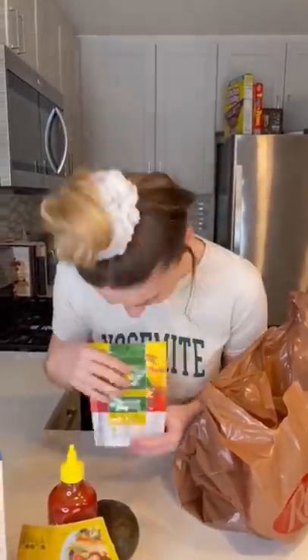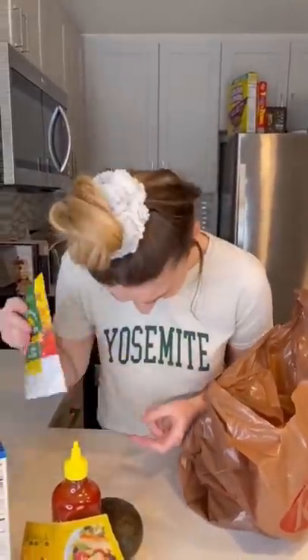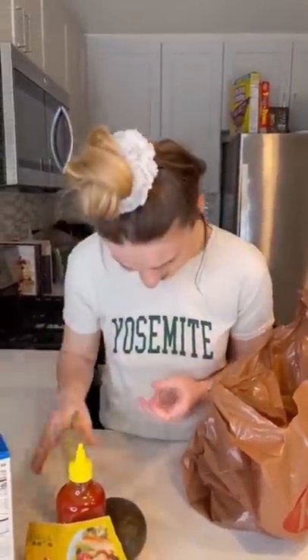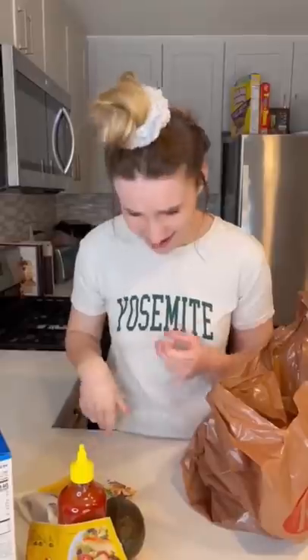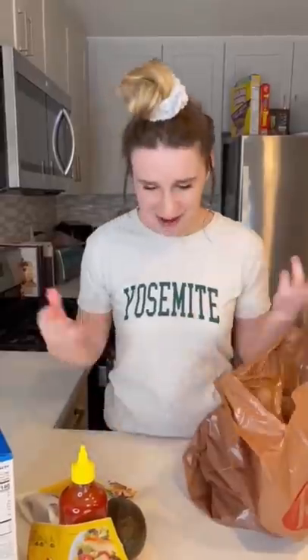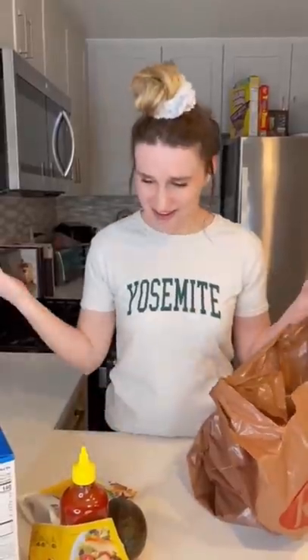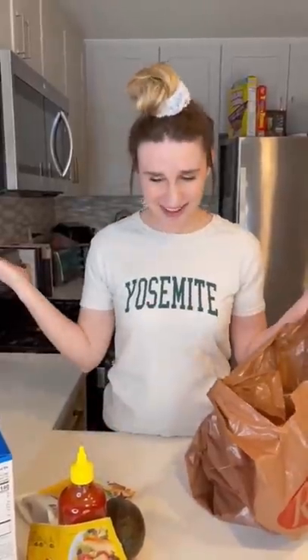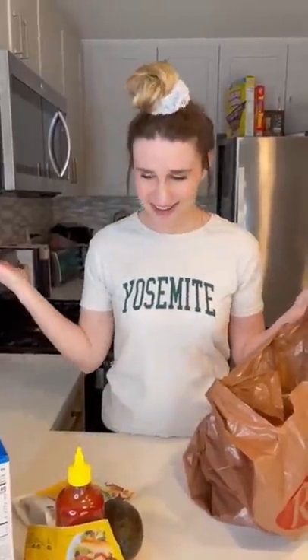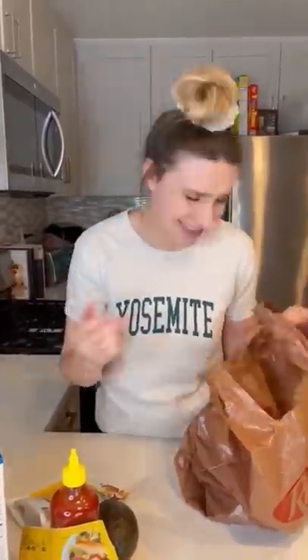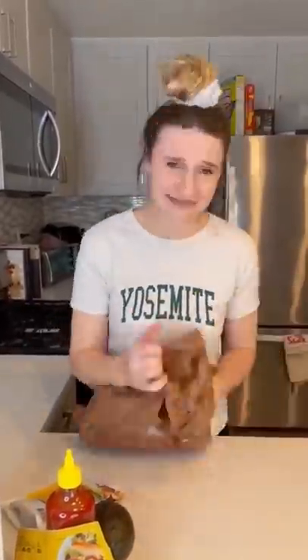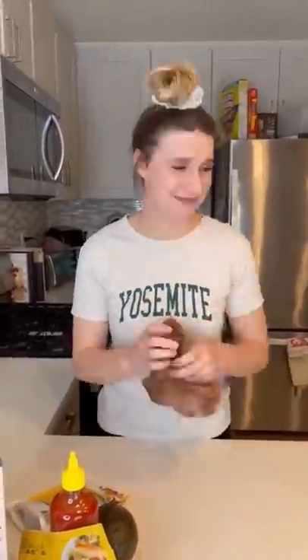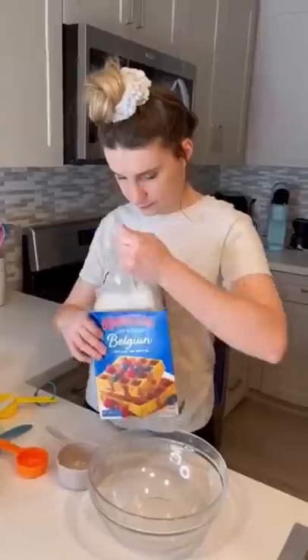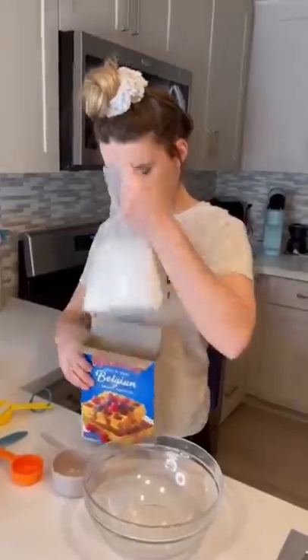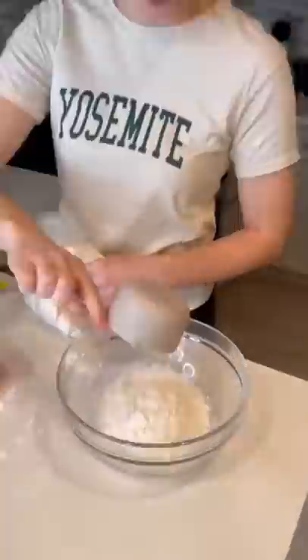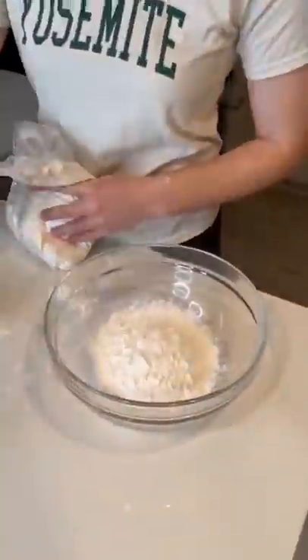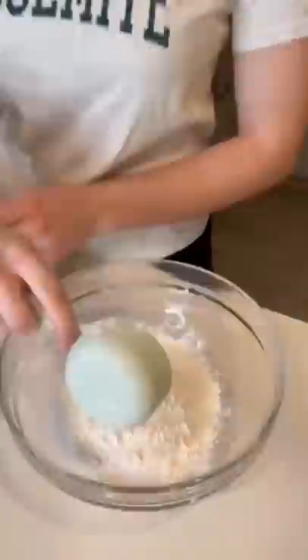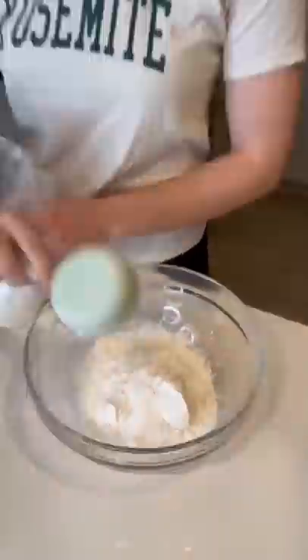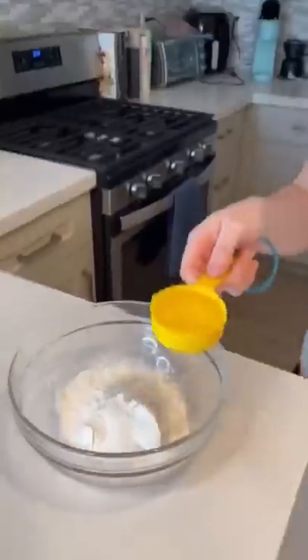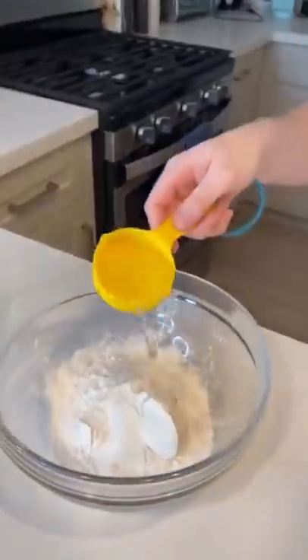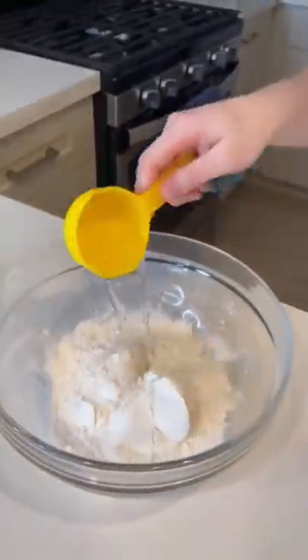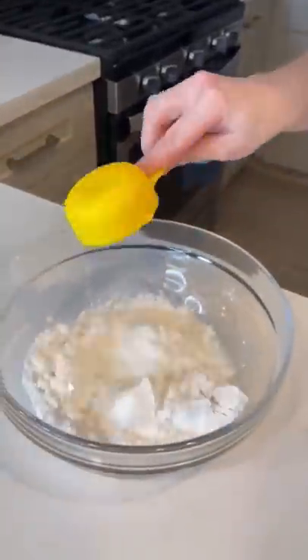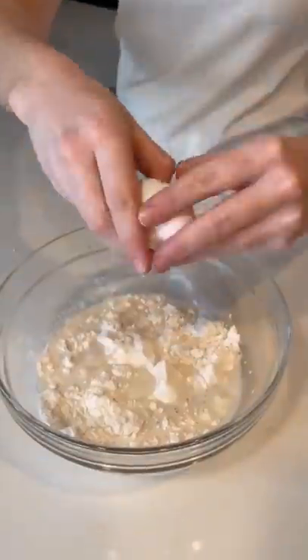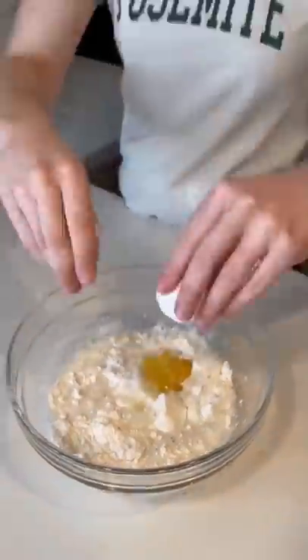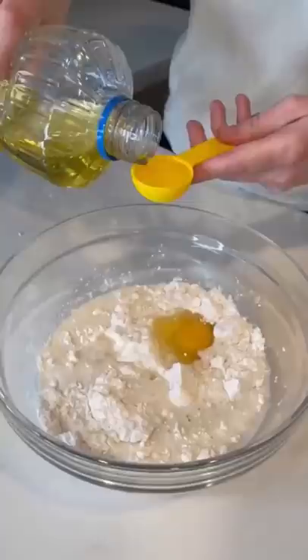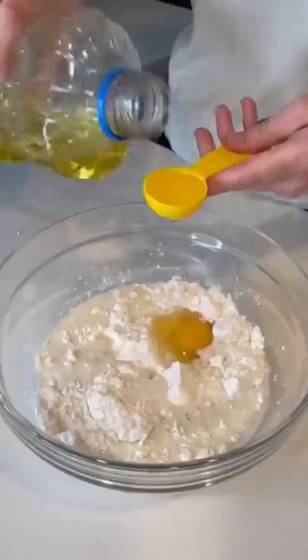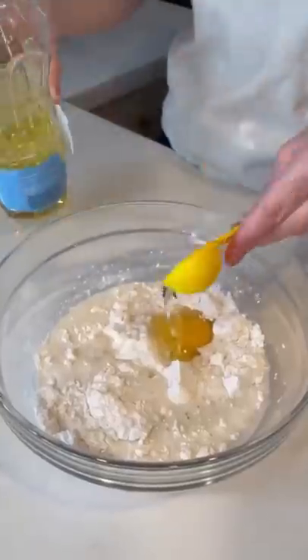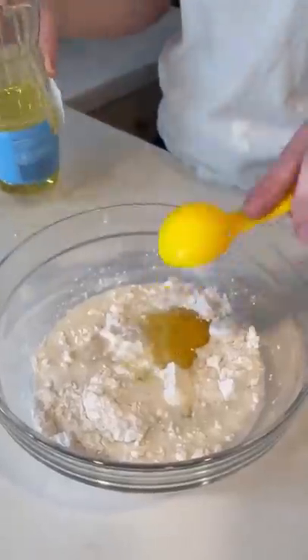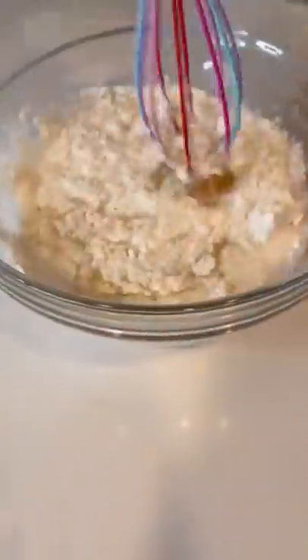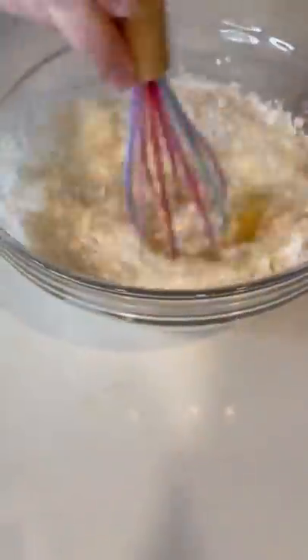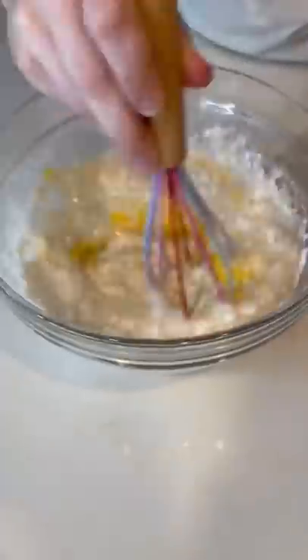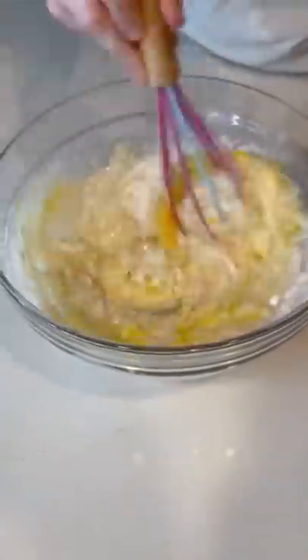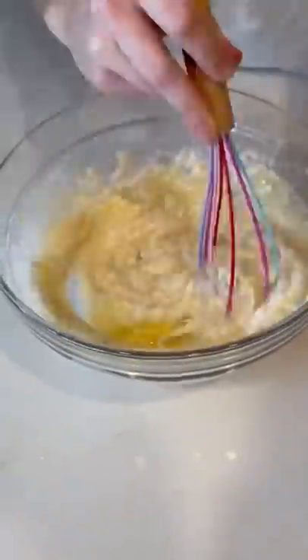I have no idea what I'm making or if this is even going to turn out well, but first I started by putting together the waffle mix. I added in the egg and the oil and the water, and I whisked it all up.